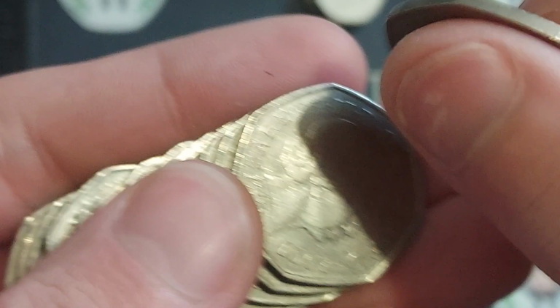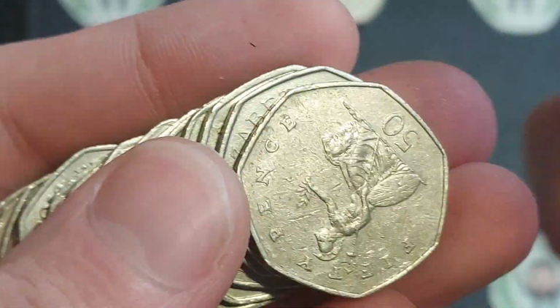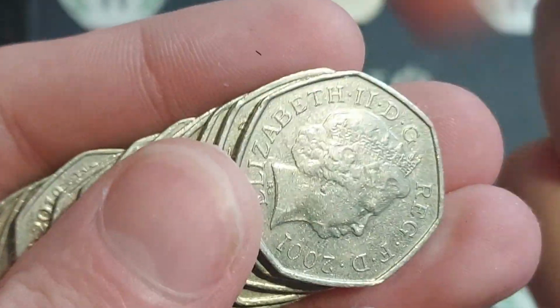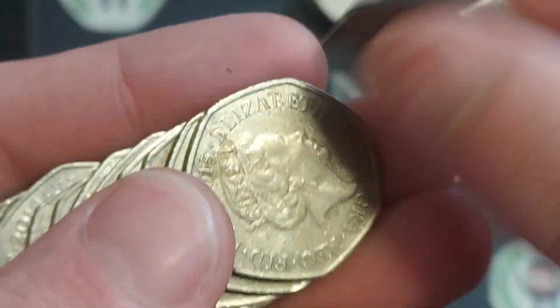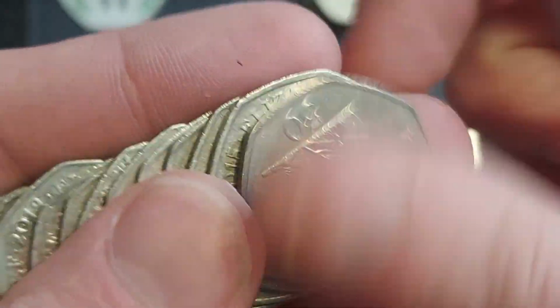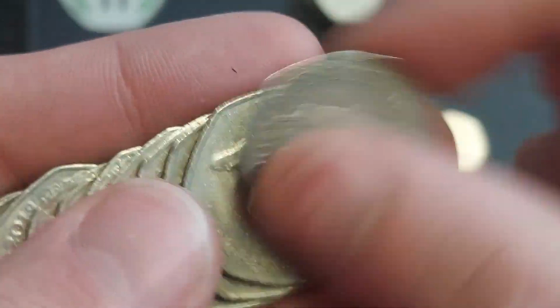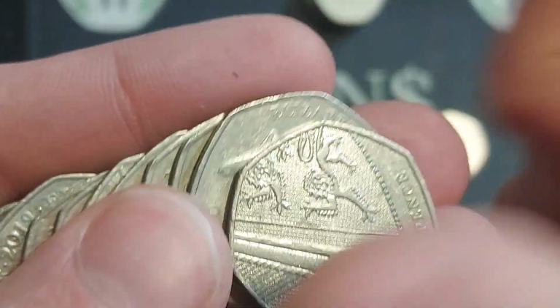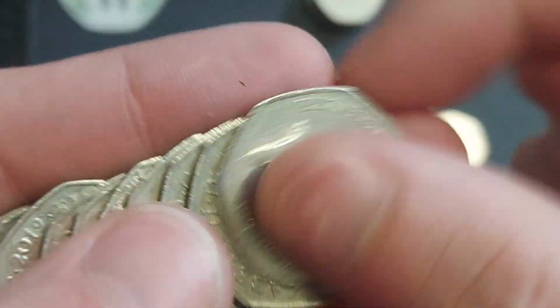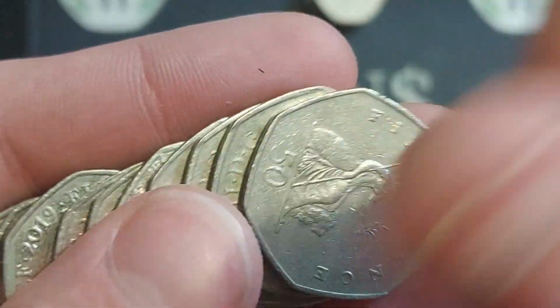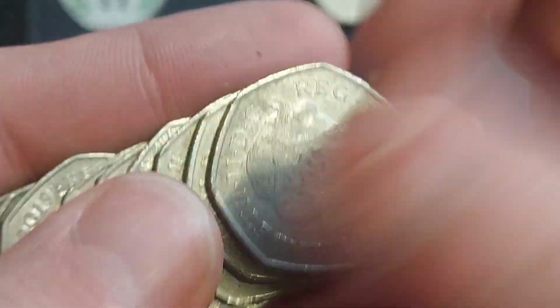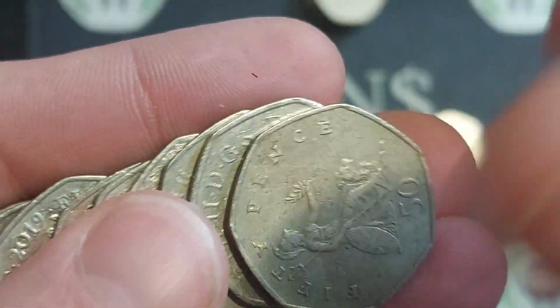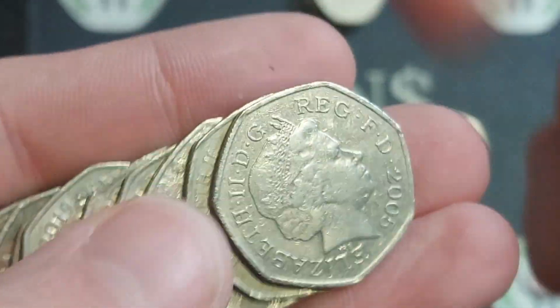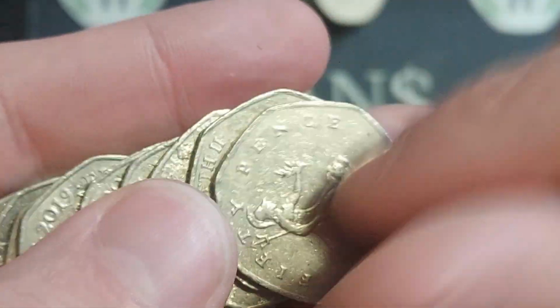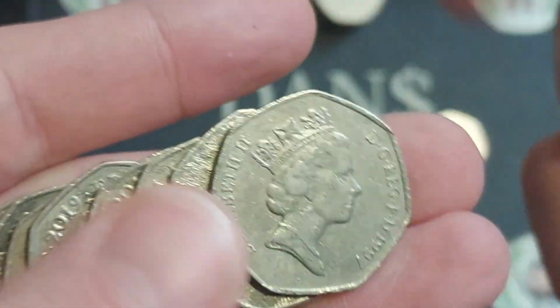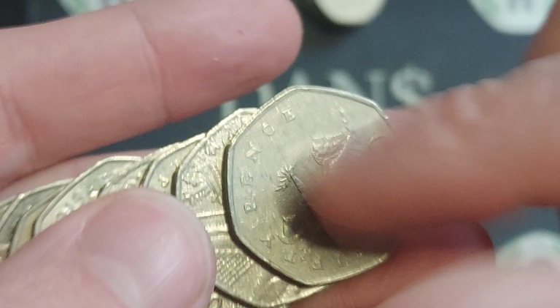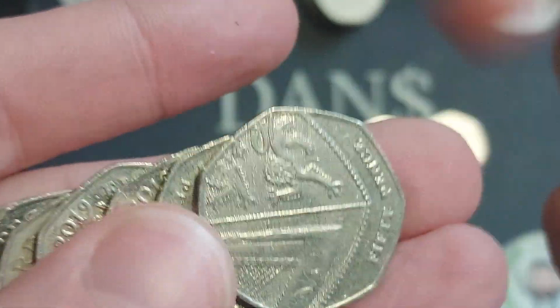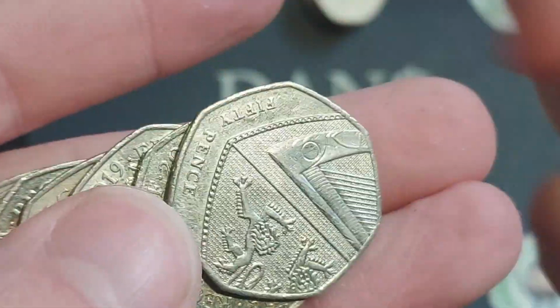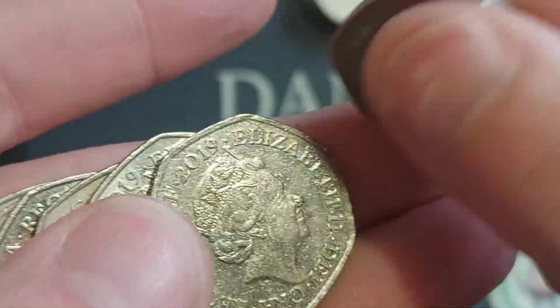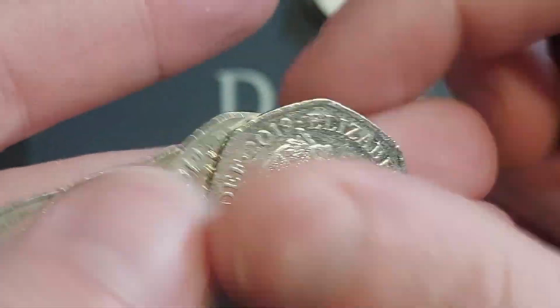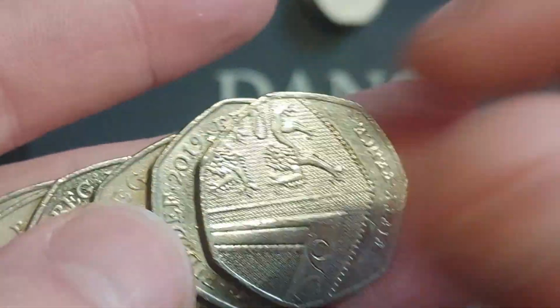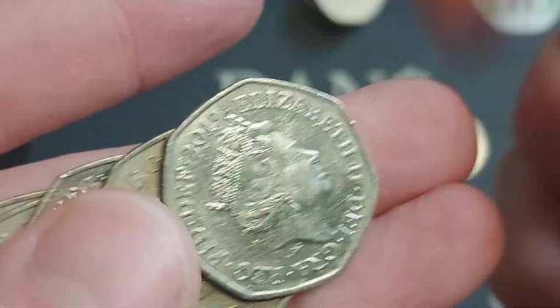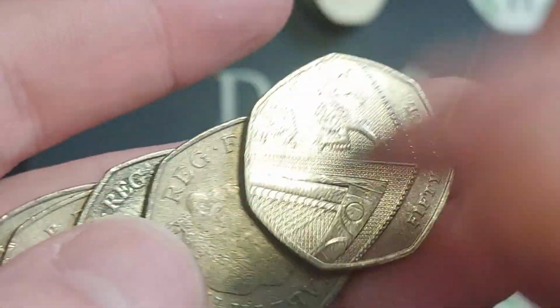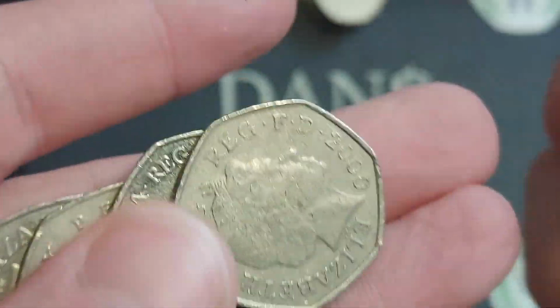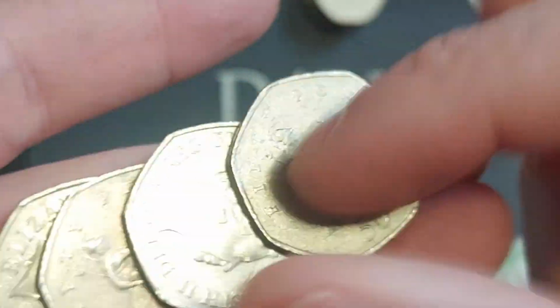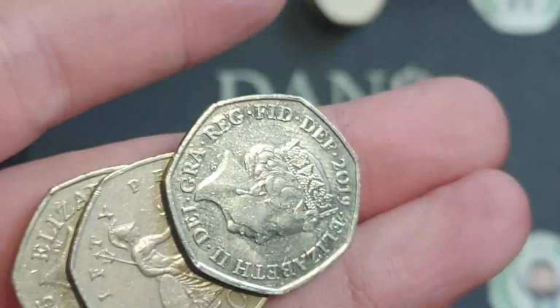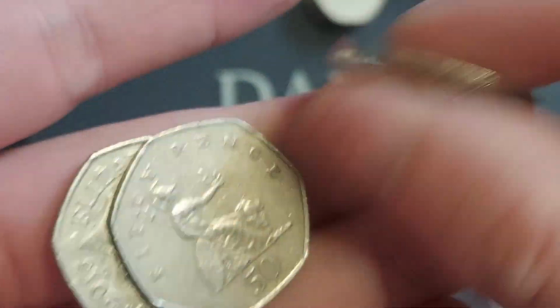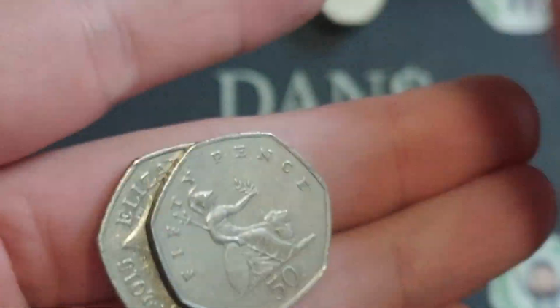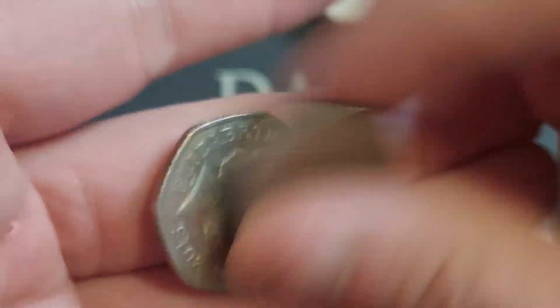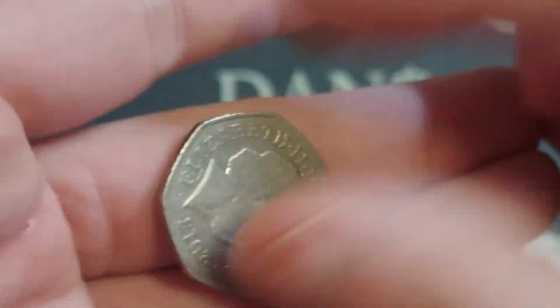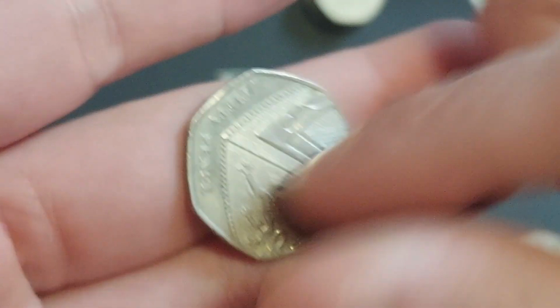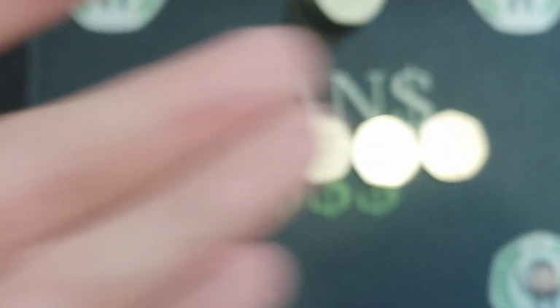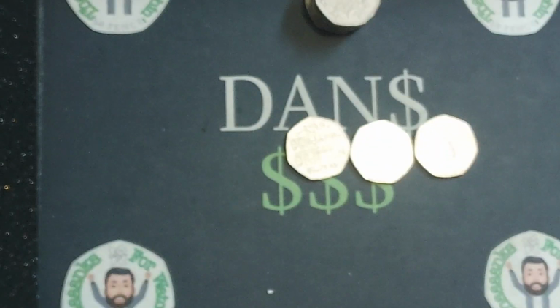The first one, the Peter Rabbit full face half whisker, 2016. And 2017, The Tale of Peter Rabbit — the second most common of the Beatrix Potter coins.